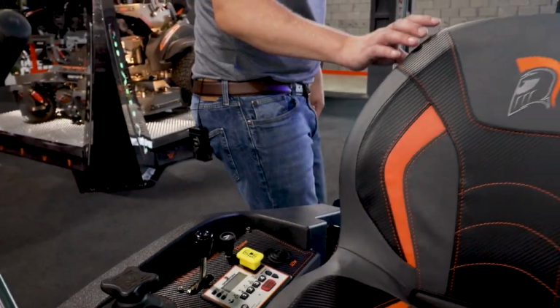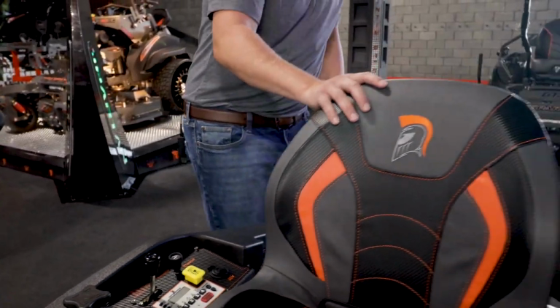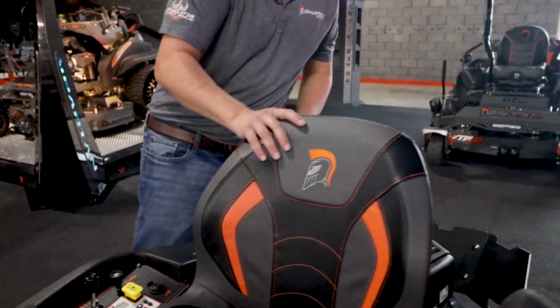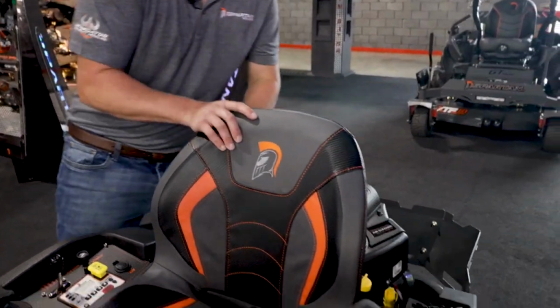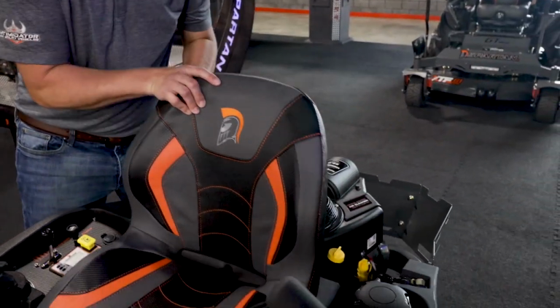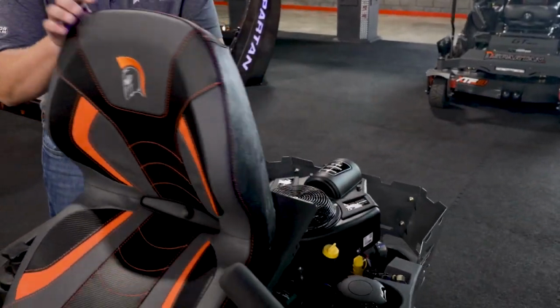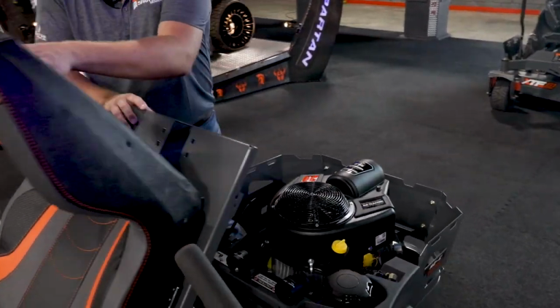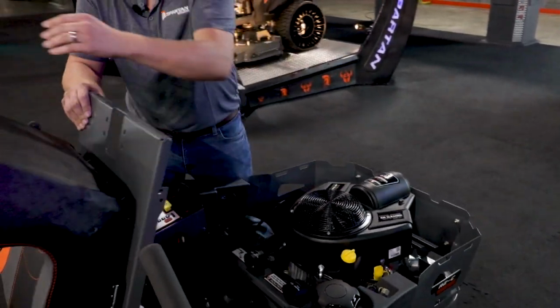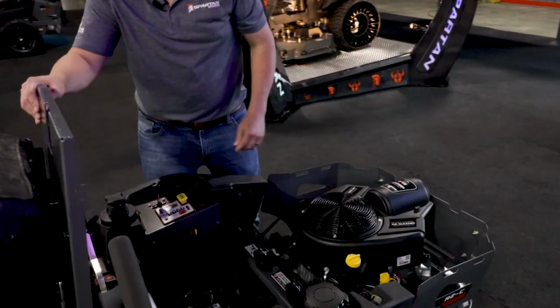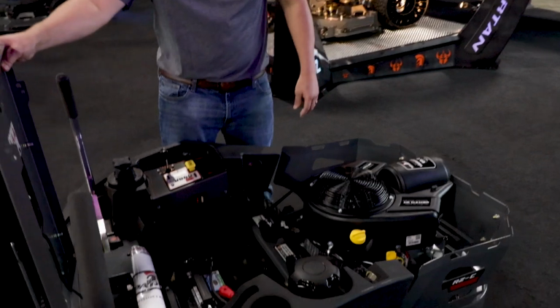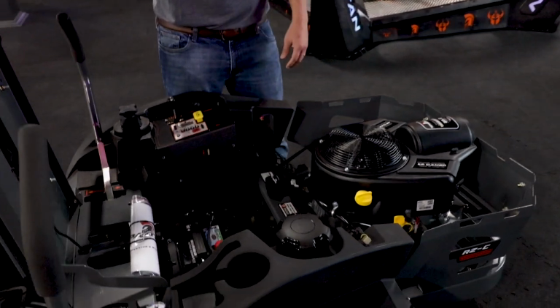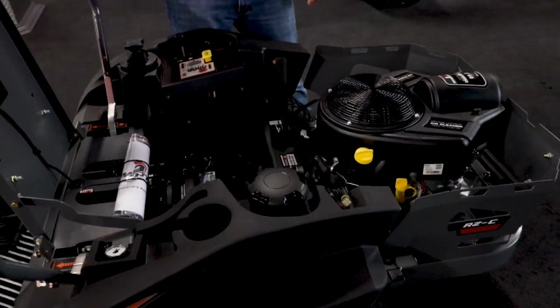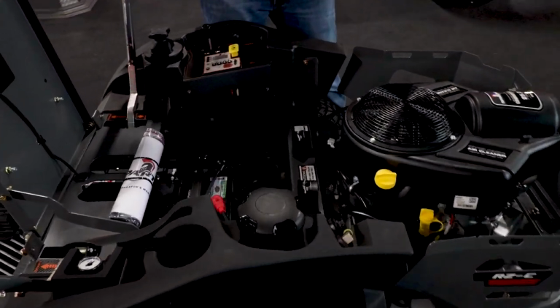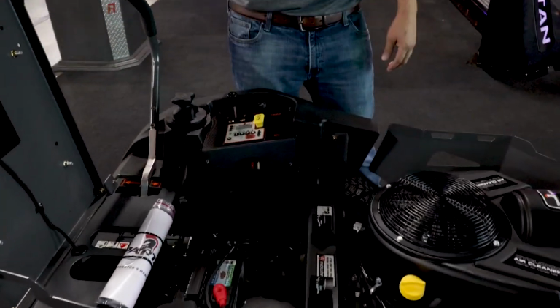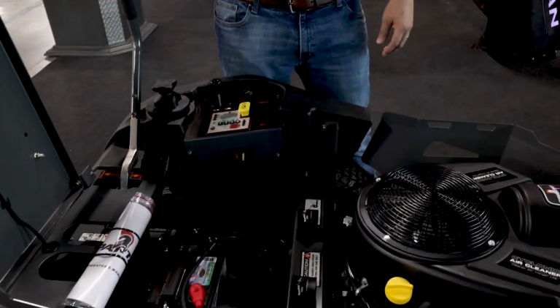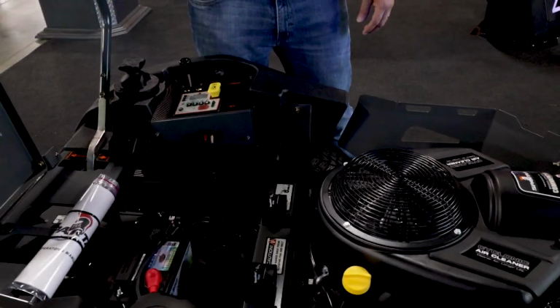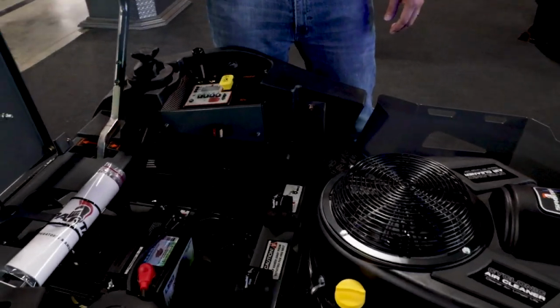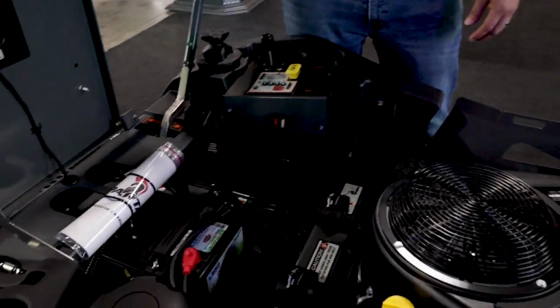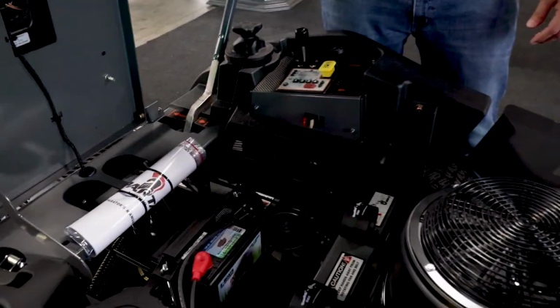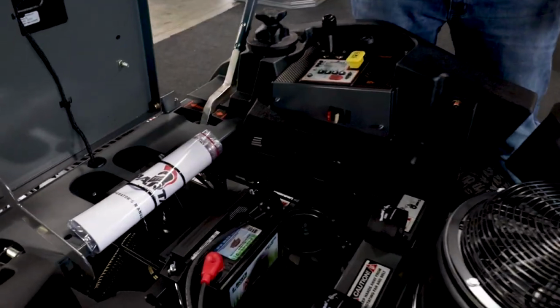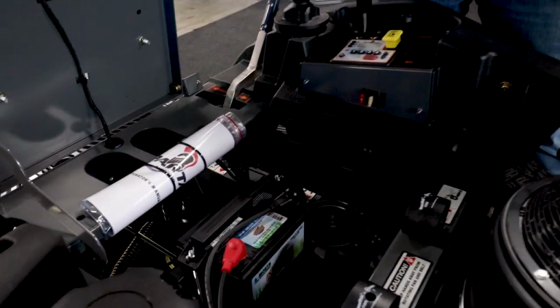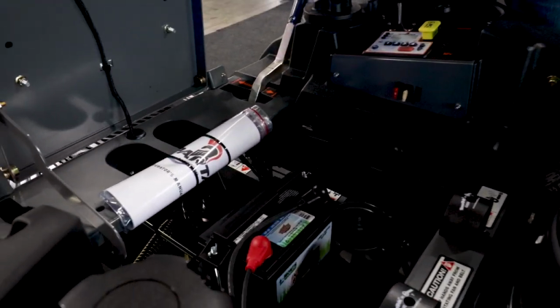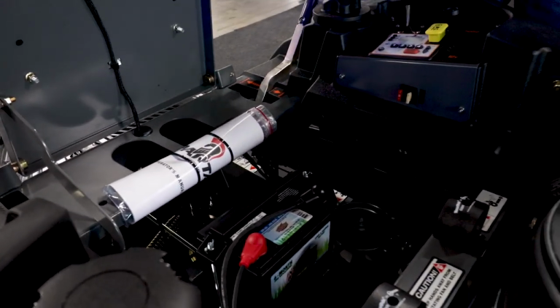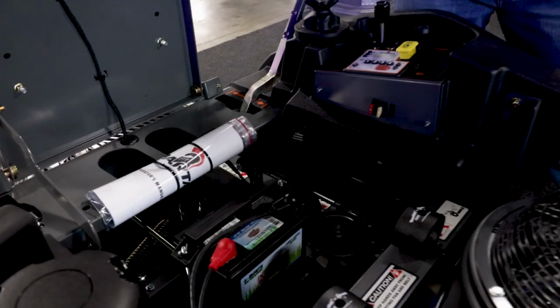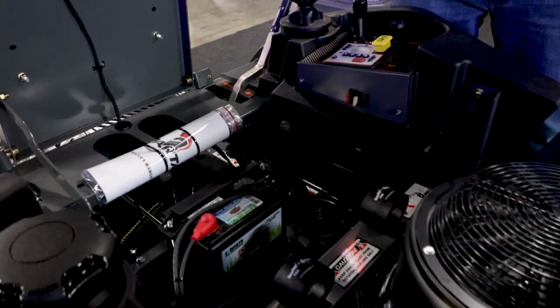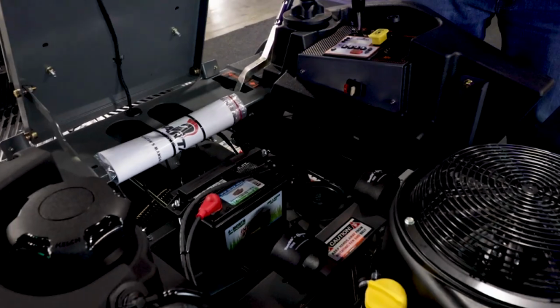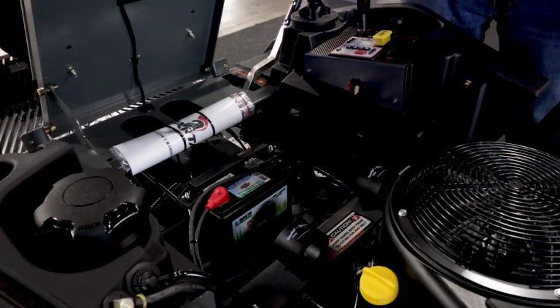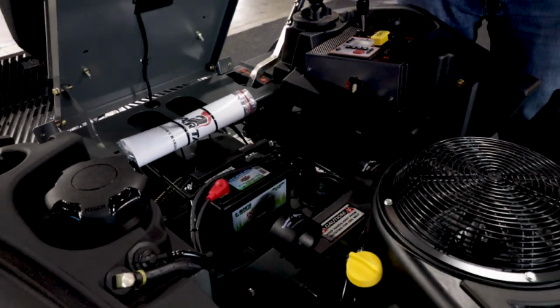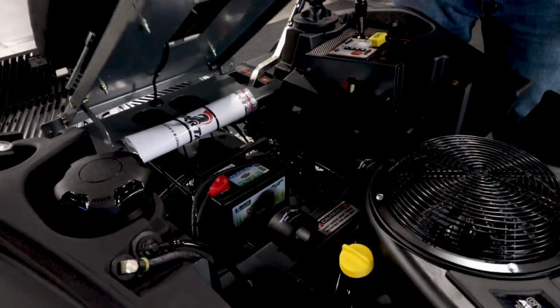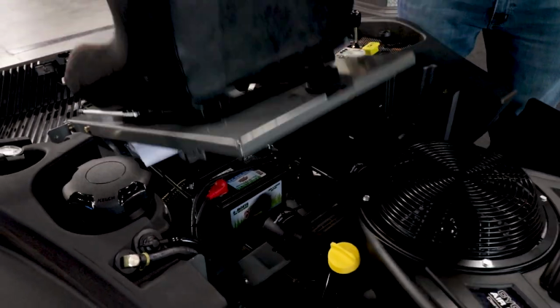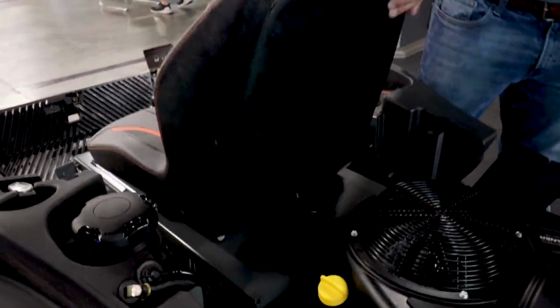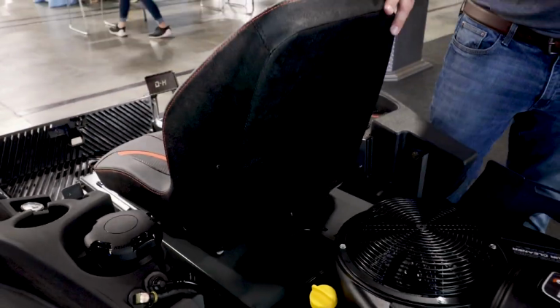This right here has tough torque 300 series hydraulics that are completely serviceable. You can change the oil in them. A lot of hydraulics in this price point are sealed — these are not.